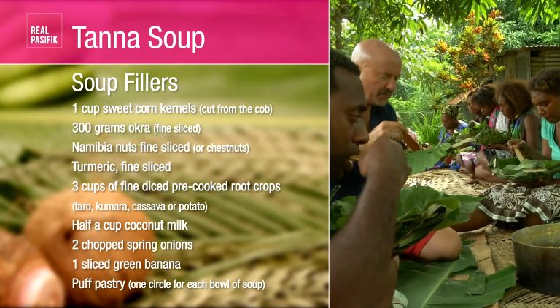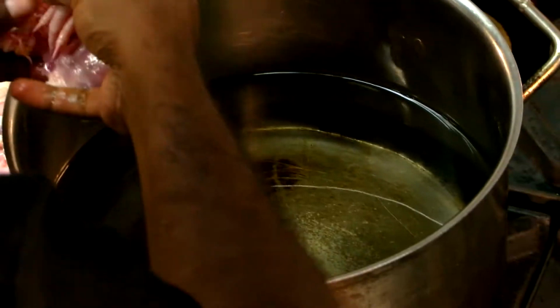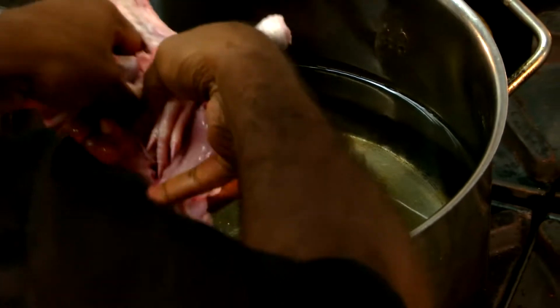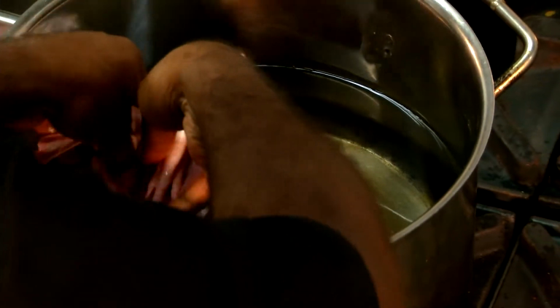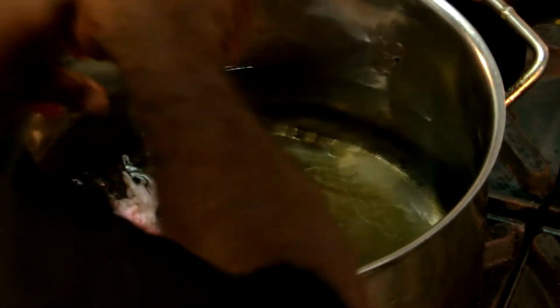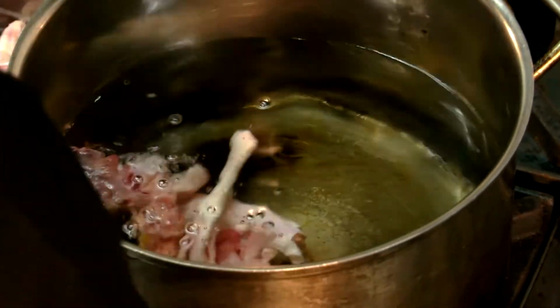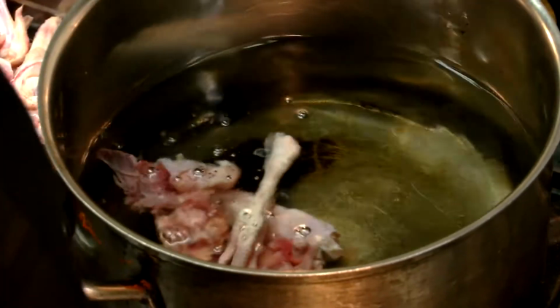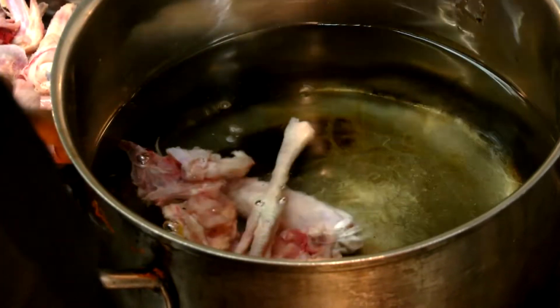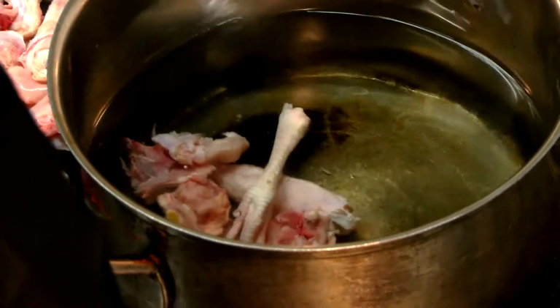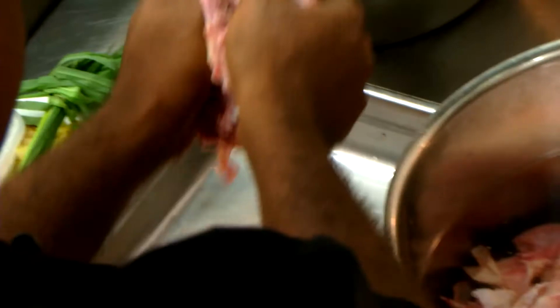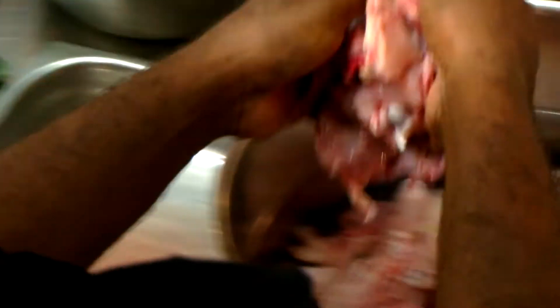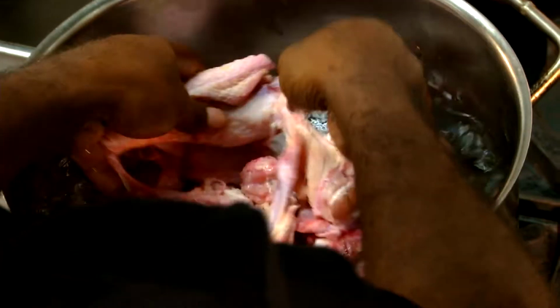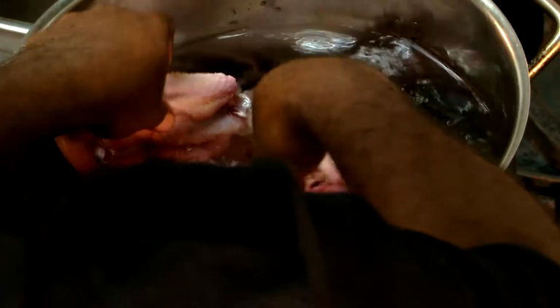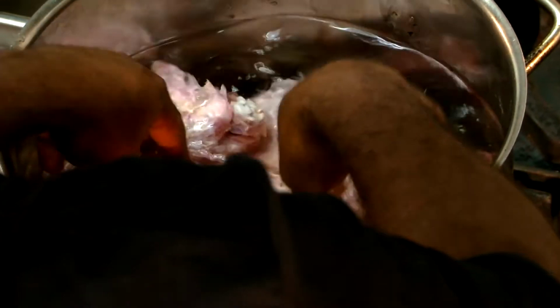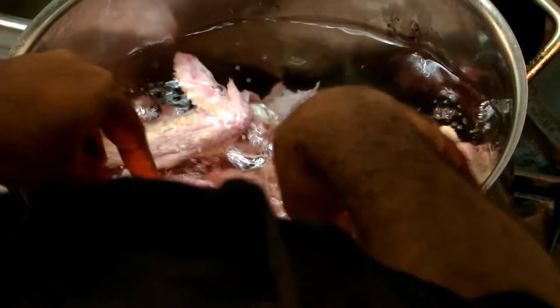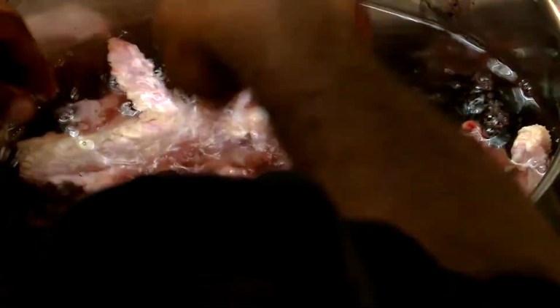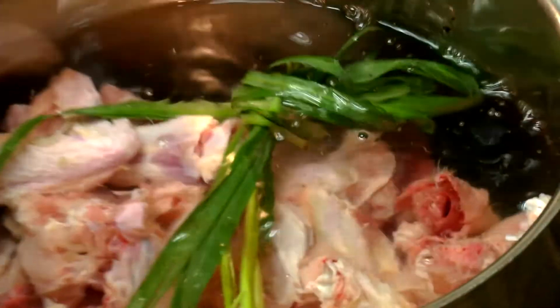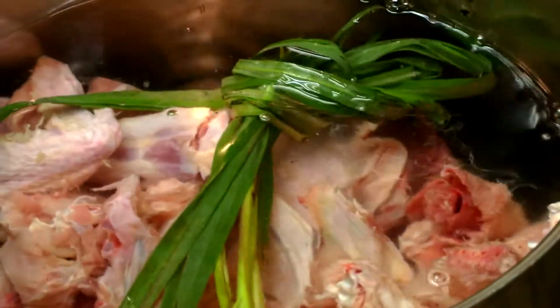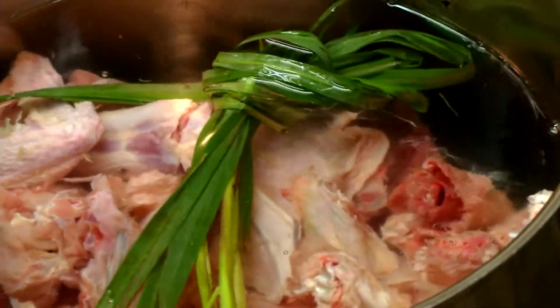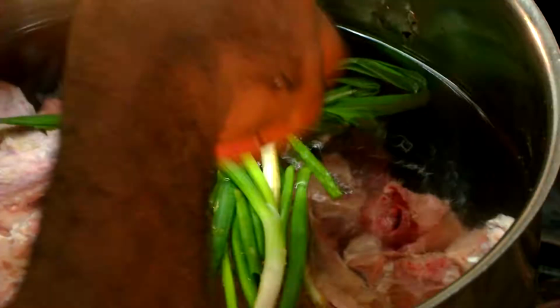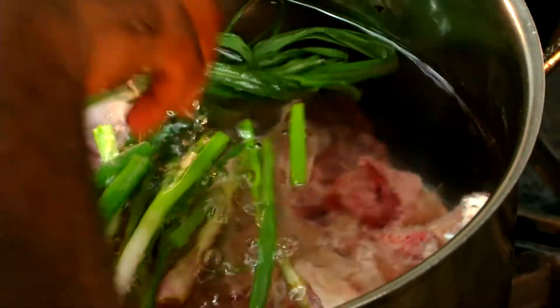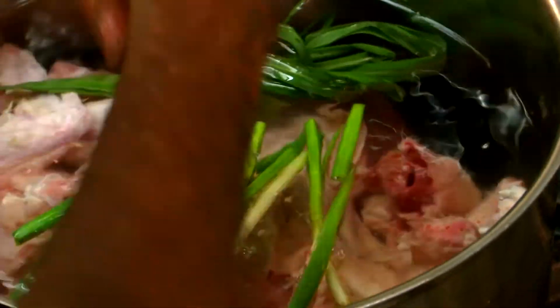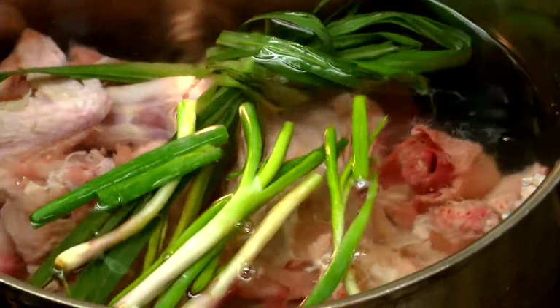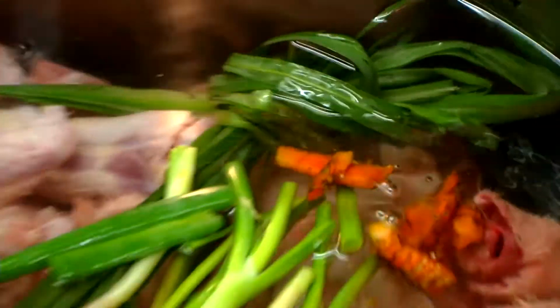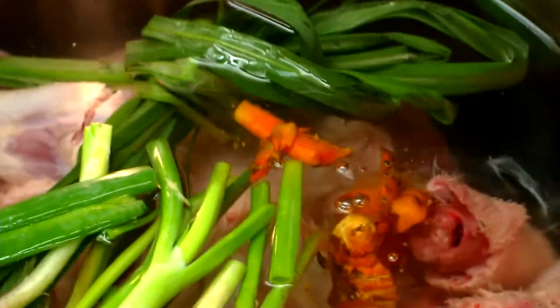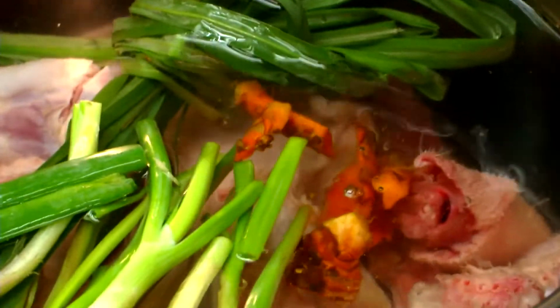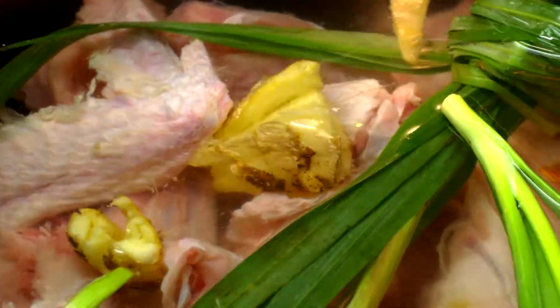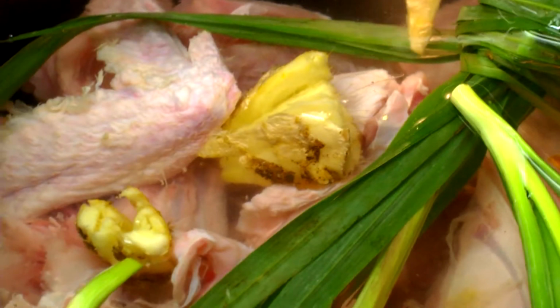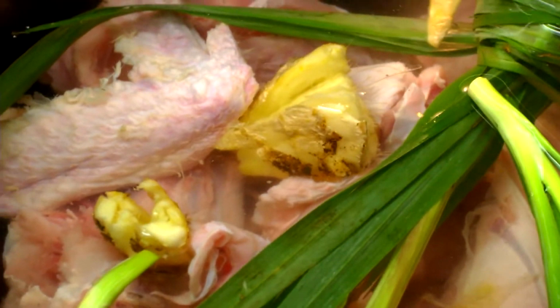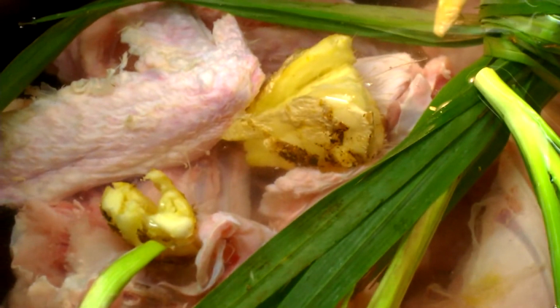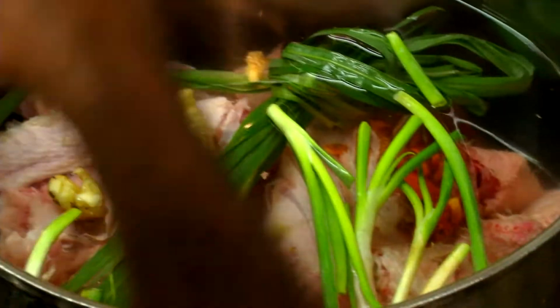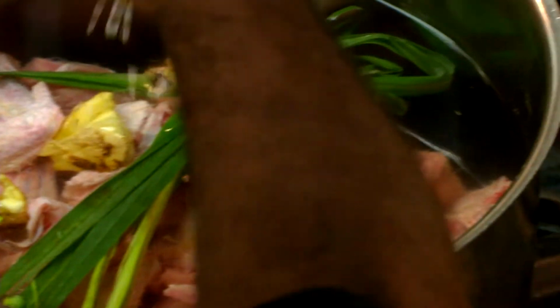Start by making the broth. Take a large pot and fill it with 5 litres of water. Add a whole chicken cut into pieces. Throw in some lemongrass, spring onions, fresh turmeric and wild ginger. Add salt and pepper.